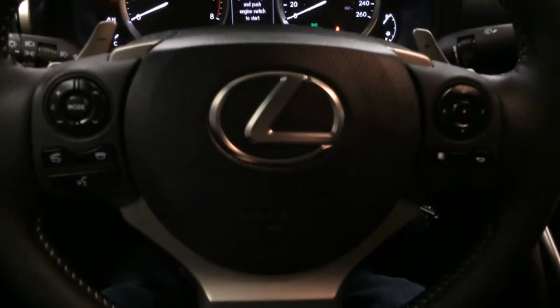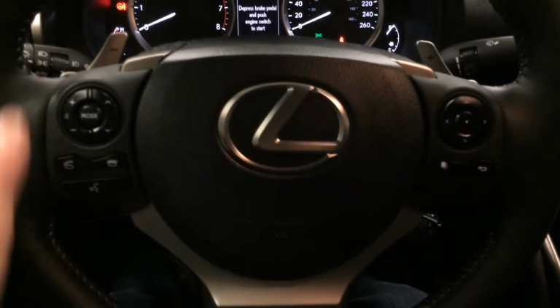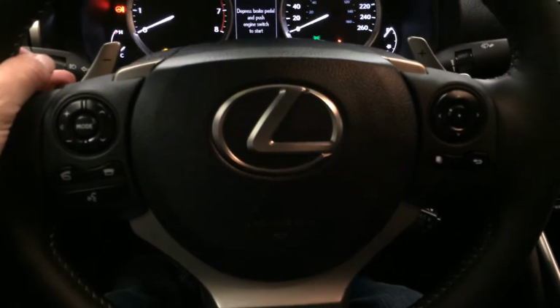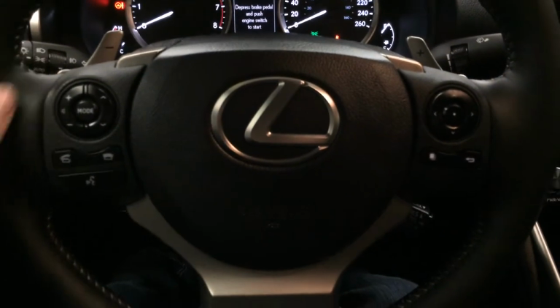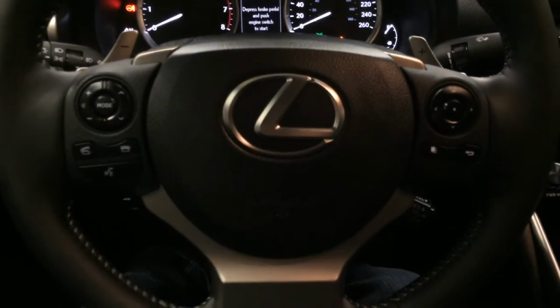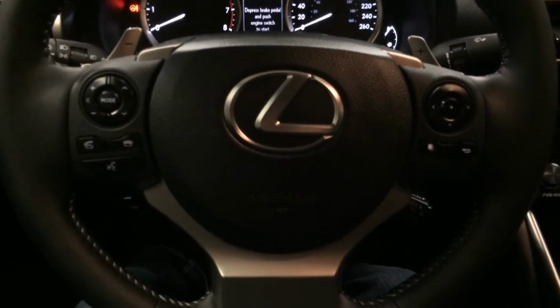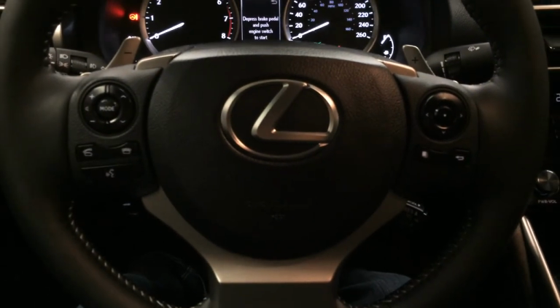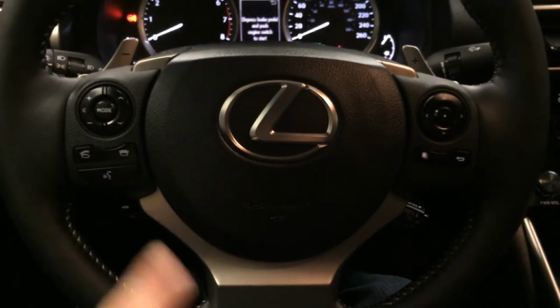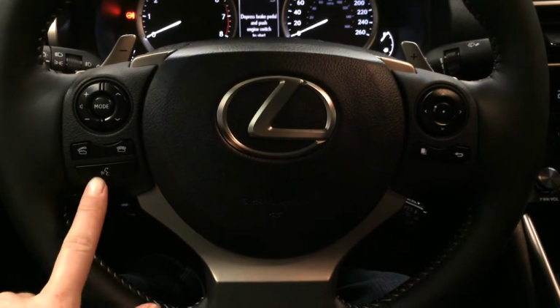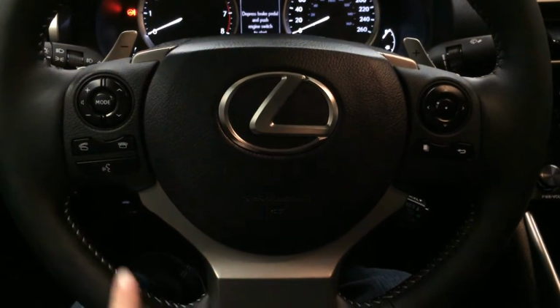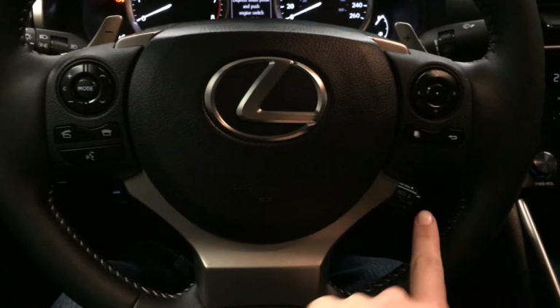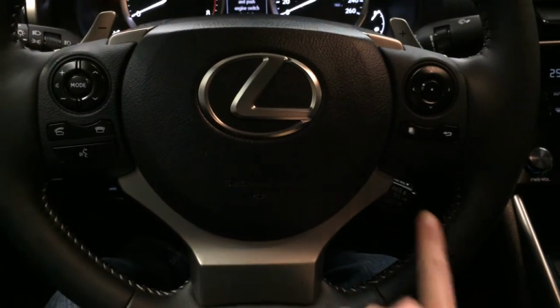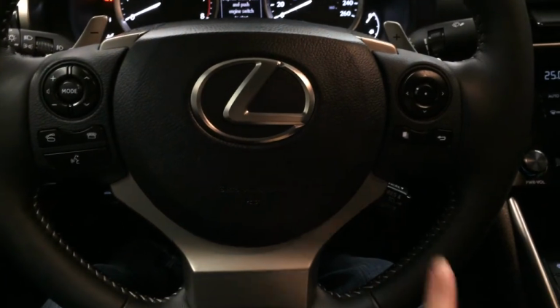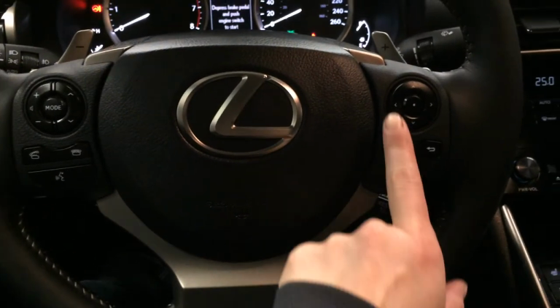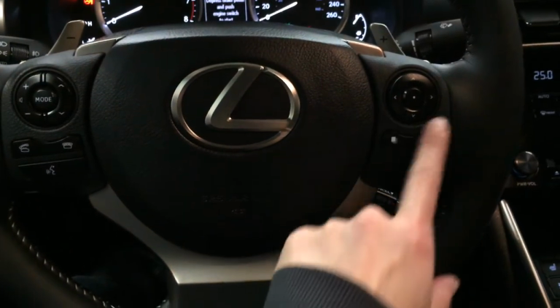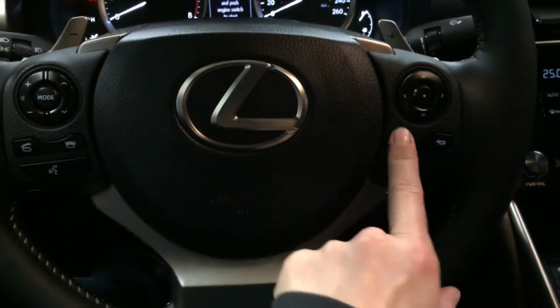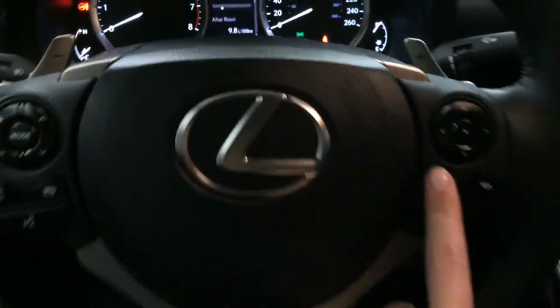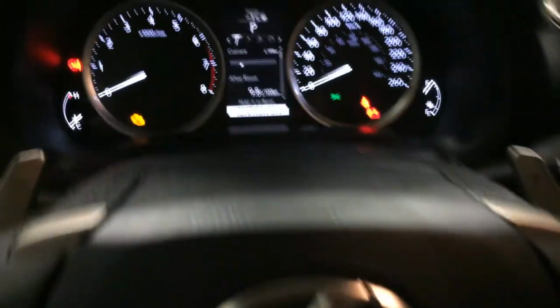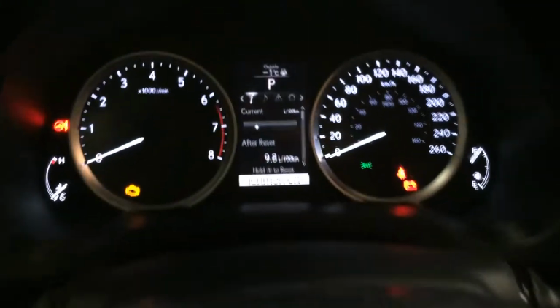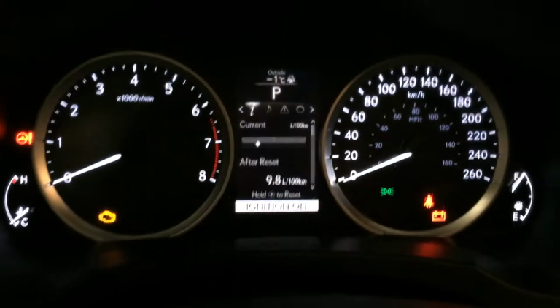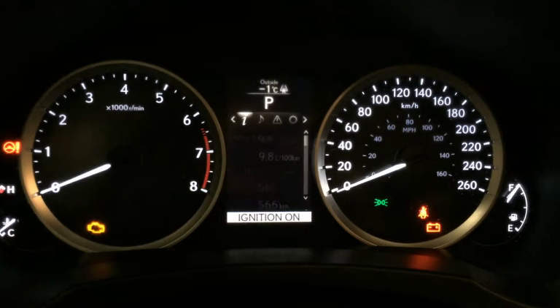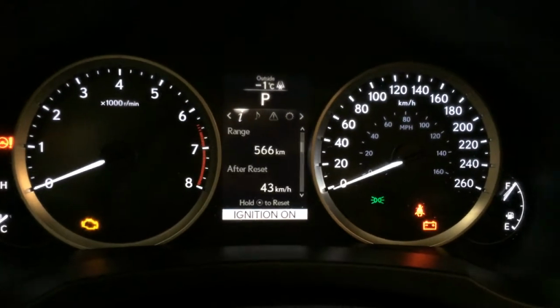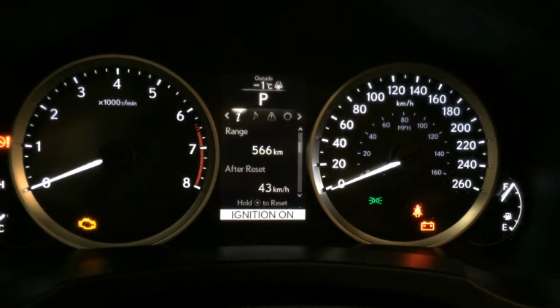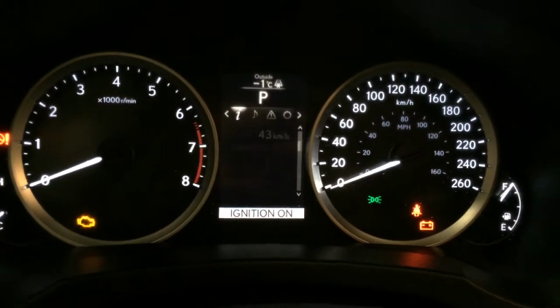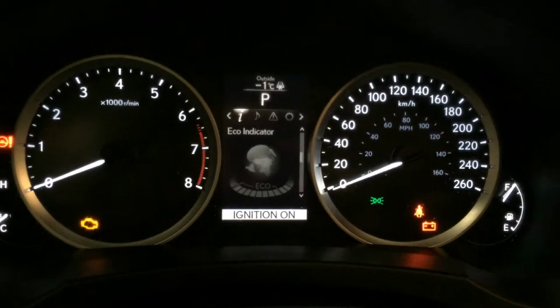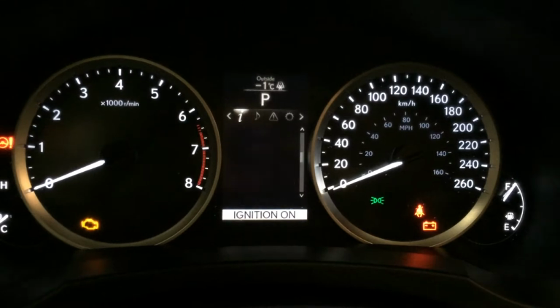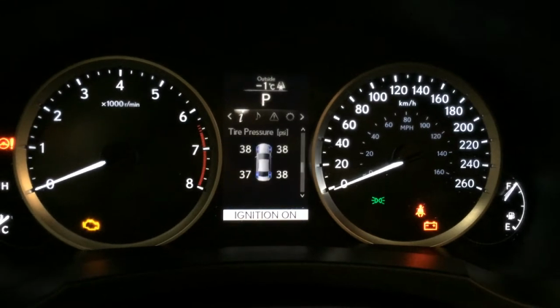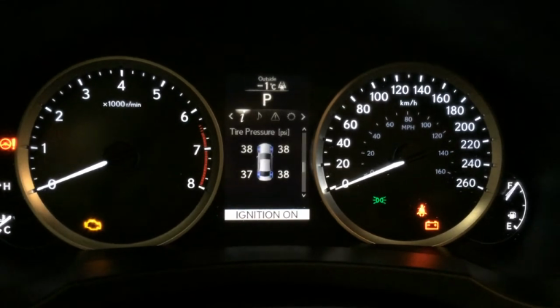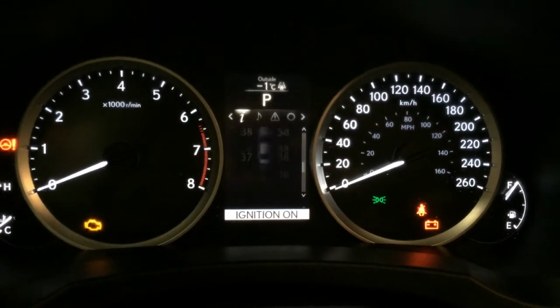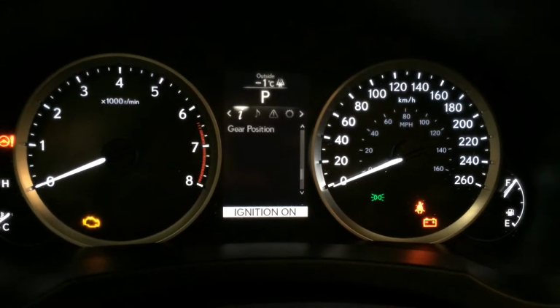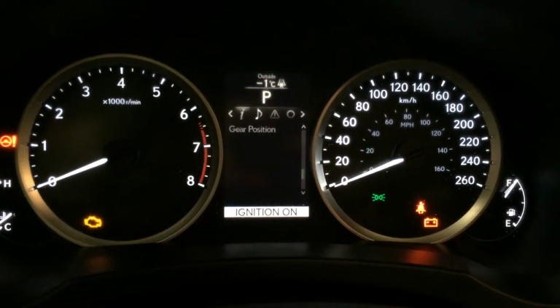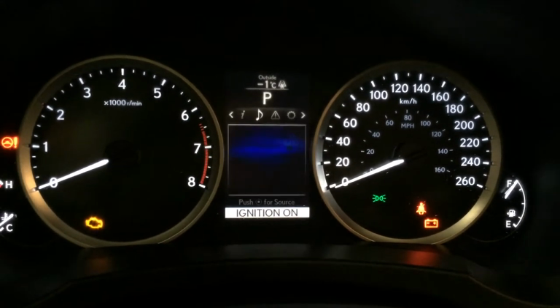Paddle shifters on it, as well as audio controls, hands-free communication, and cruise control. These buttons right here control information on the dash: cruising range, eco indicator, and direct tire pressure monitoring system.